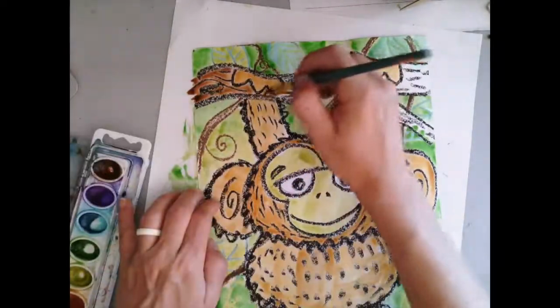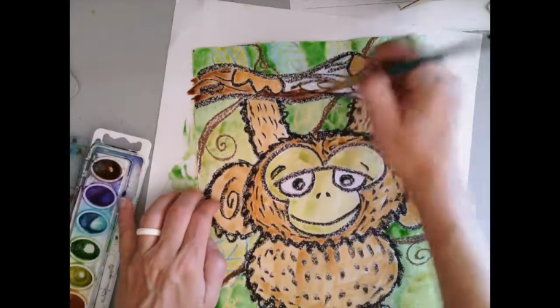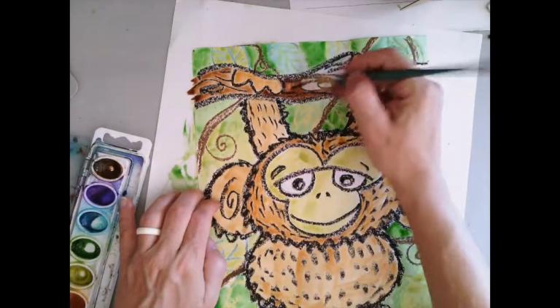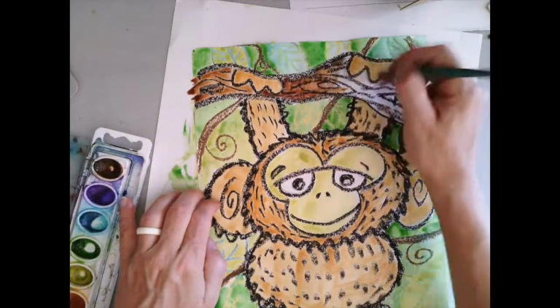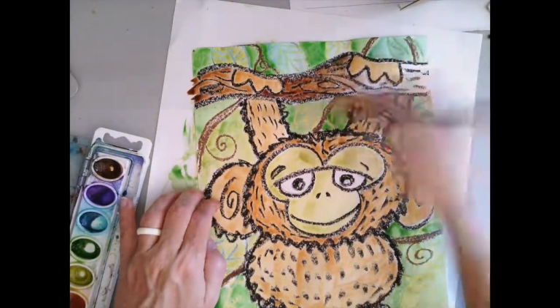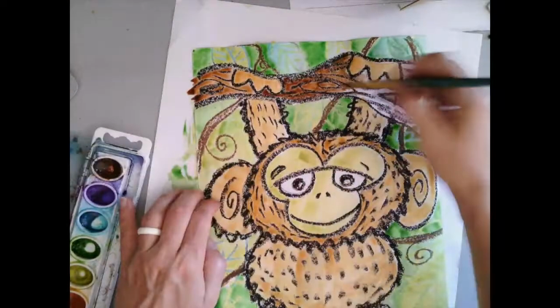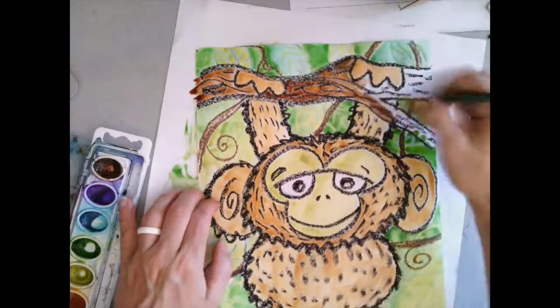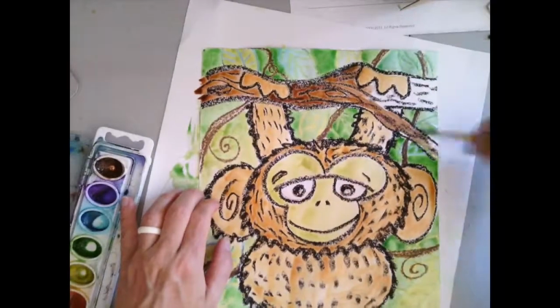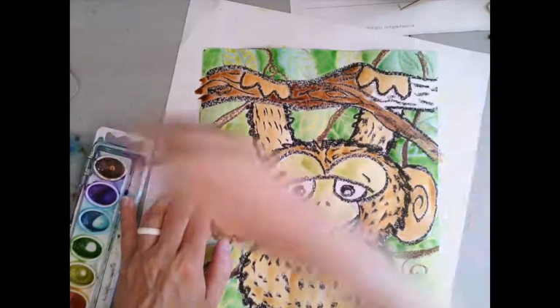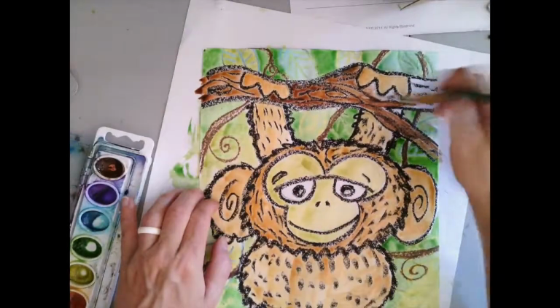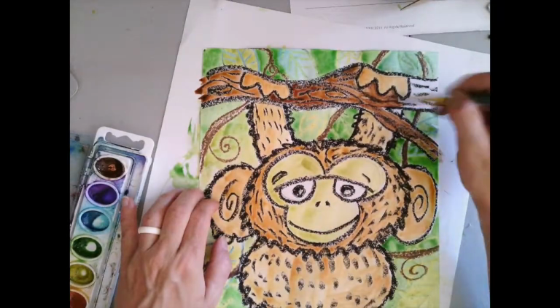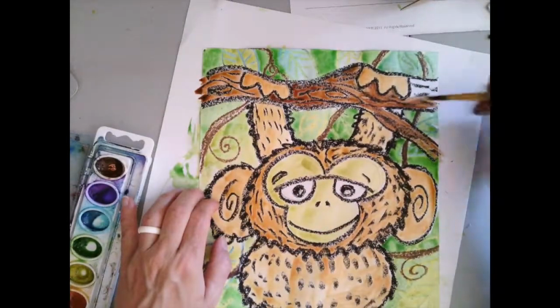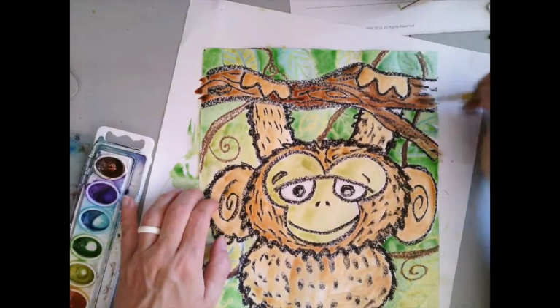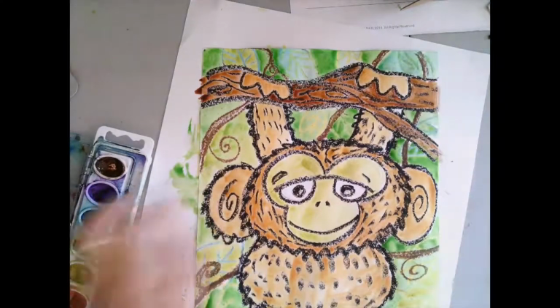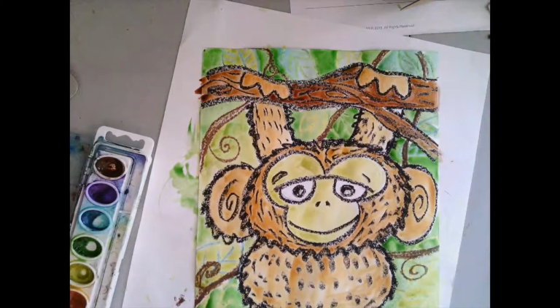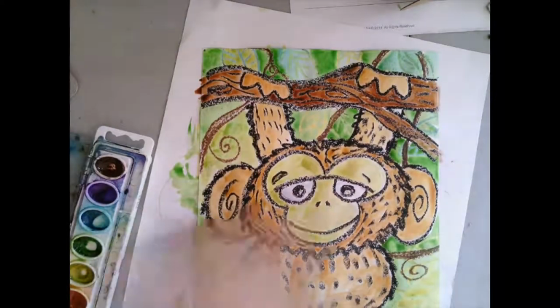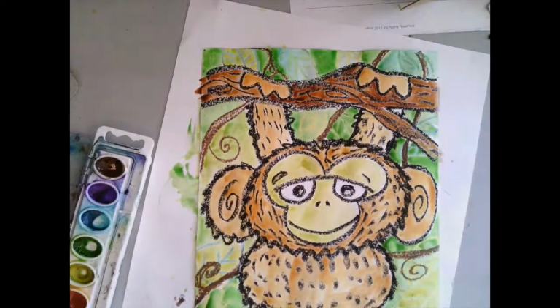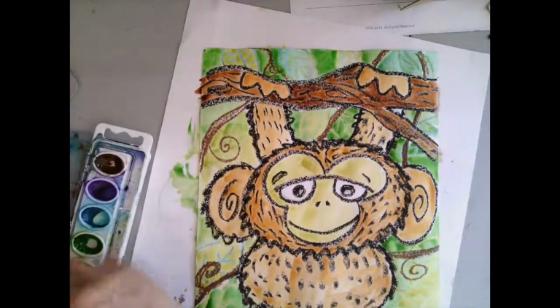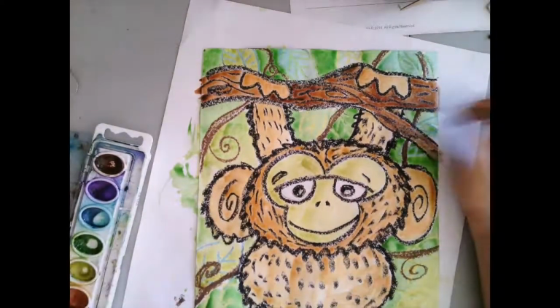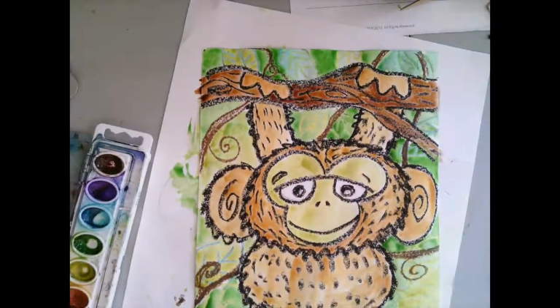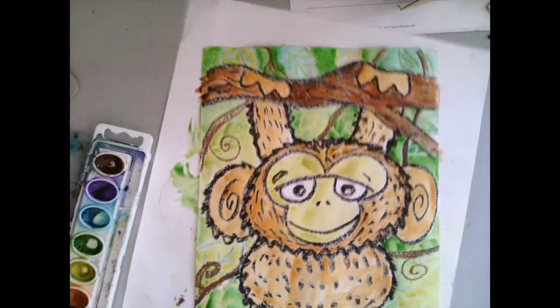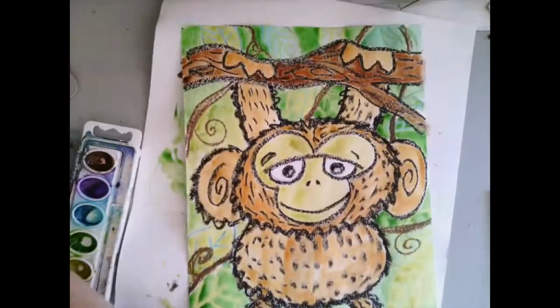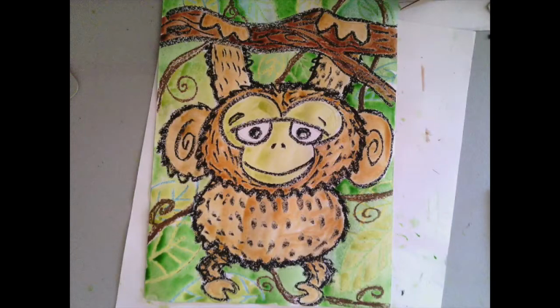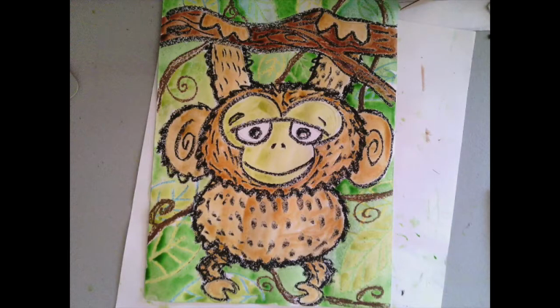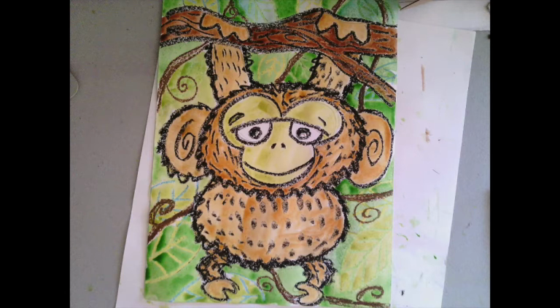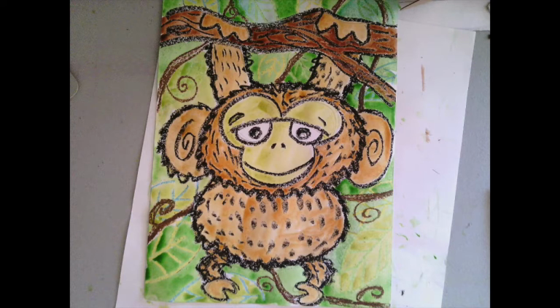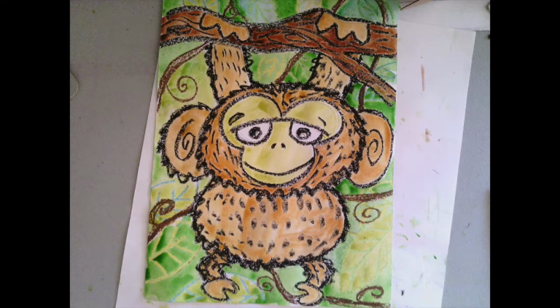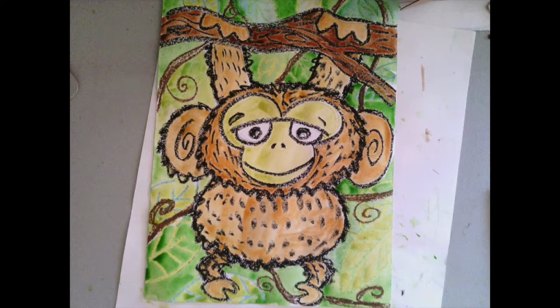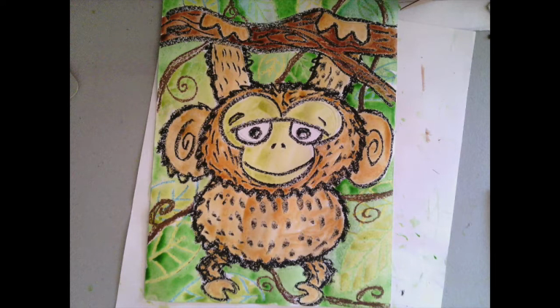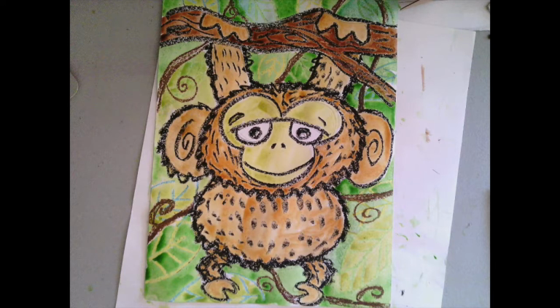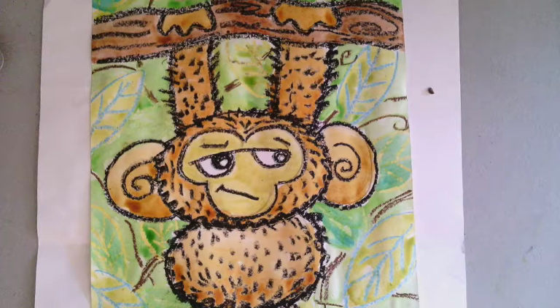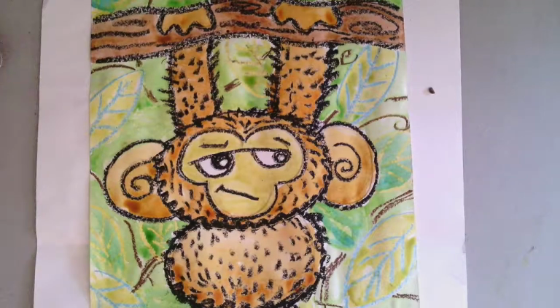Doesn't this project really look cool? I love the way the oil pastel resist is showing some of my visual textures into this project. I hope you had as much fun as I did. Thanks everyone. Happy art making!